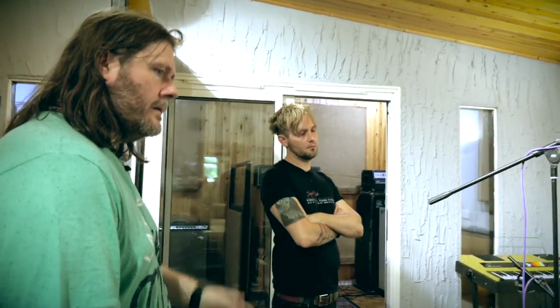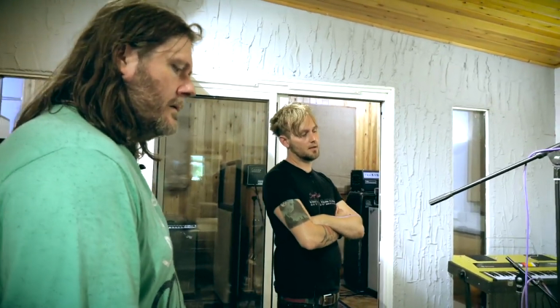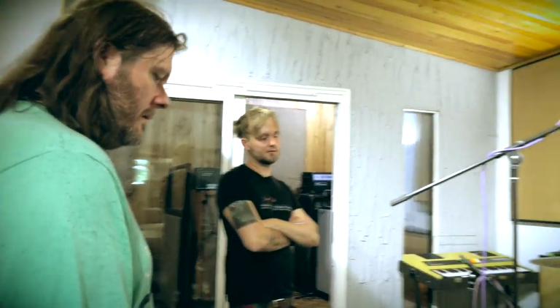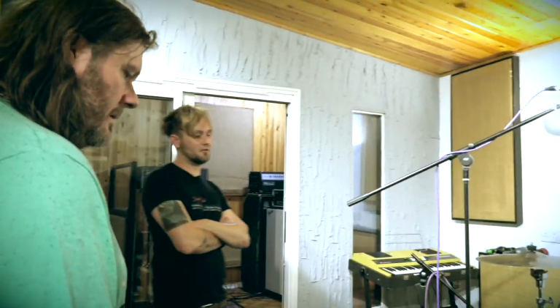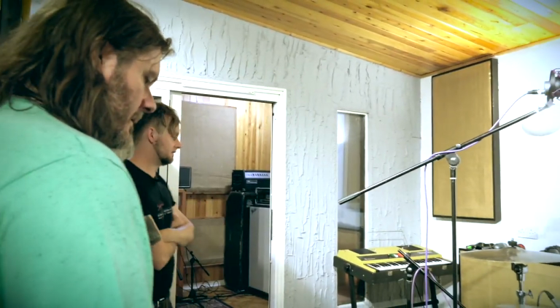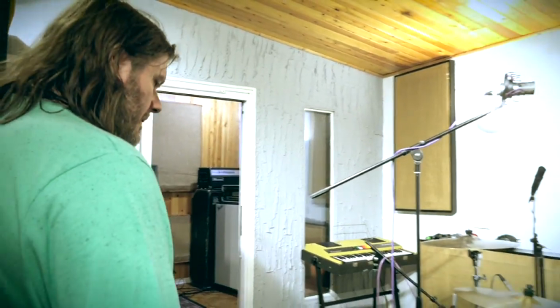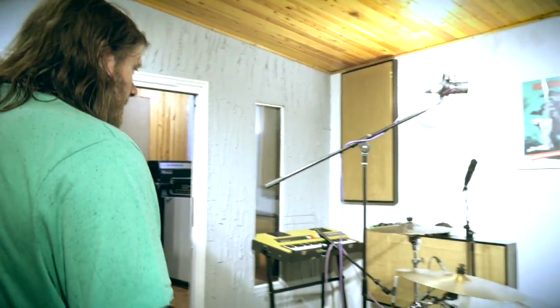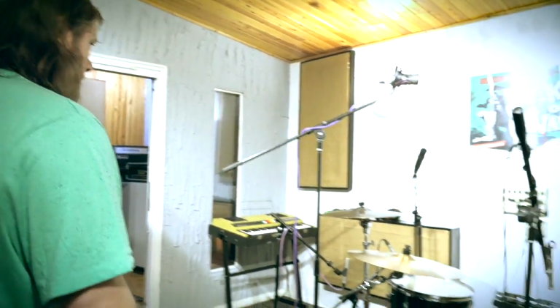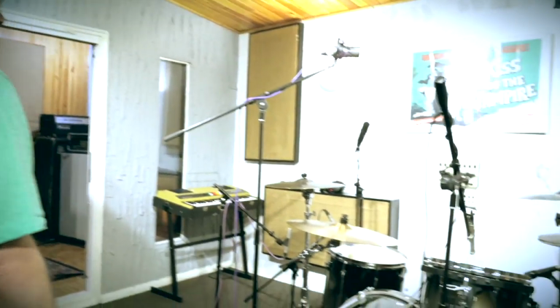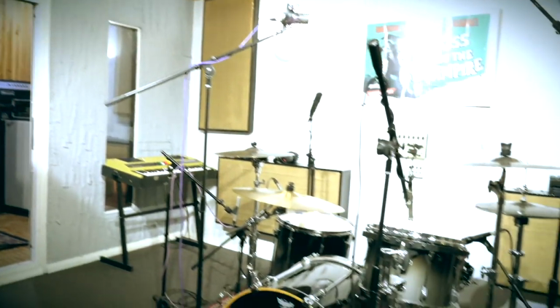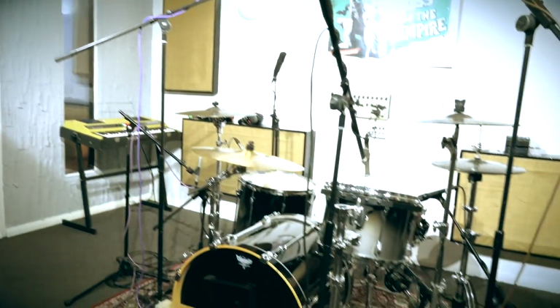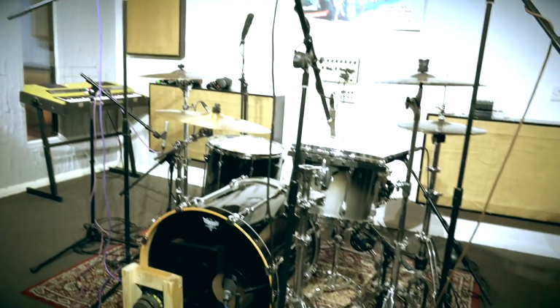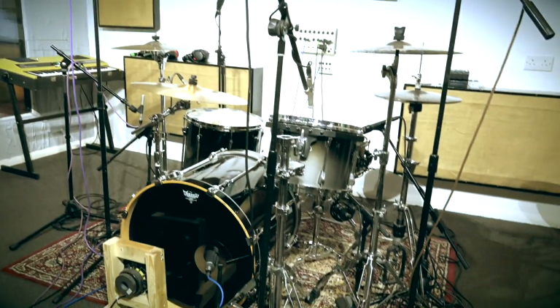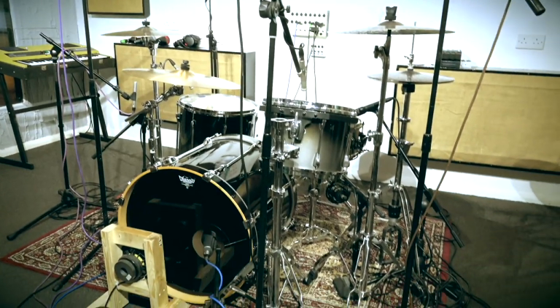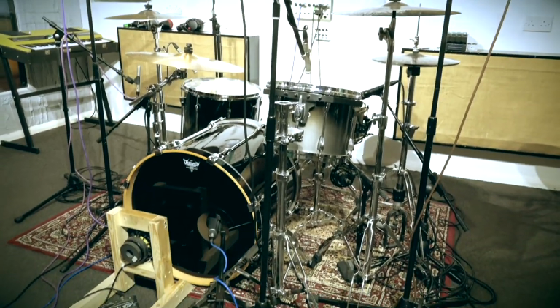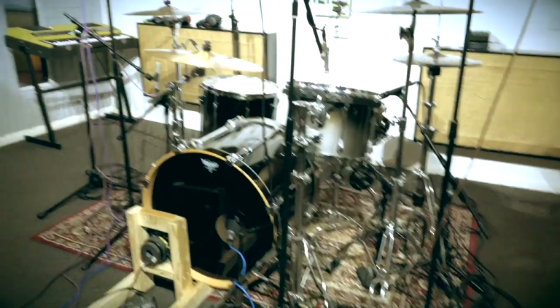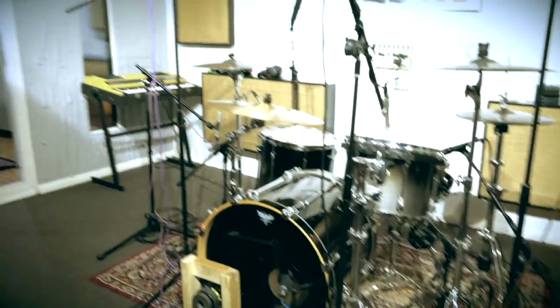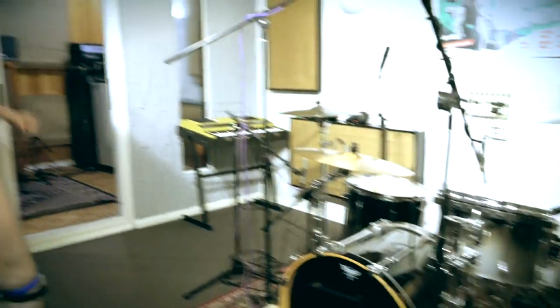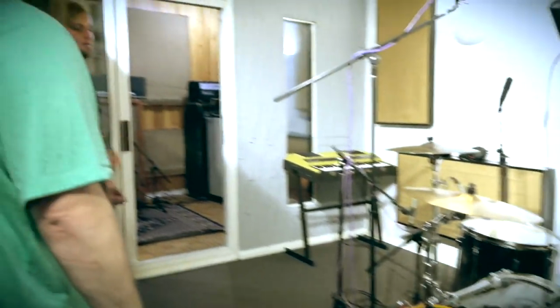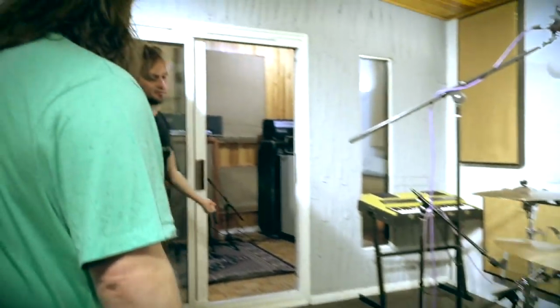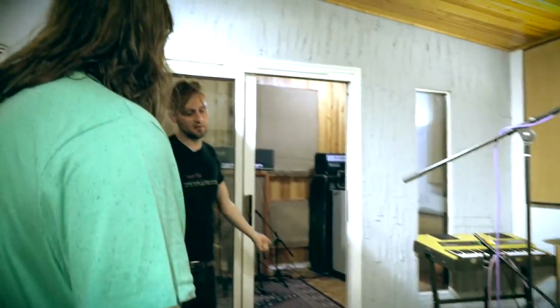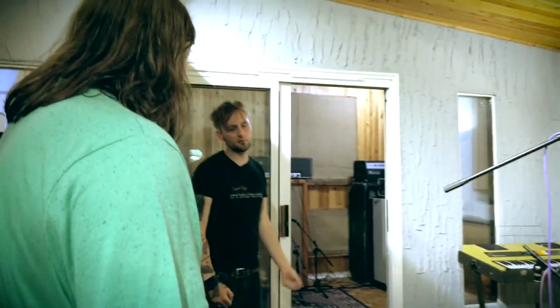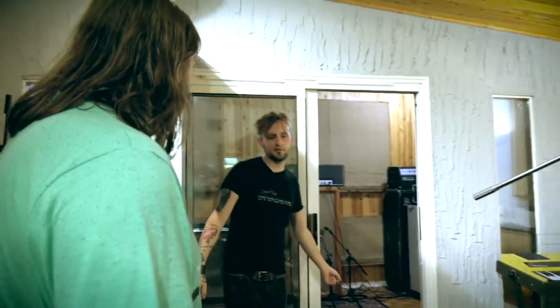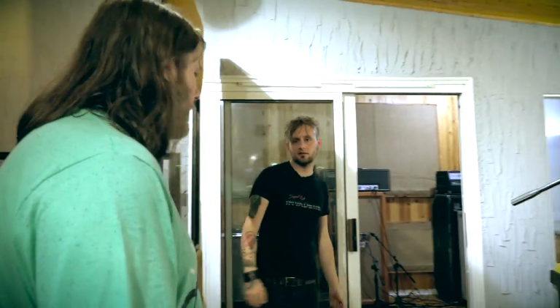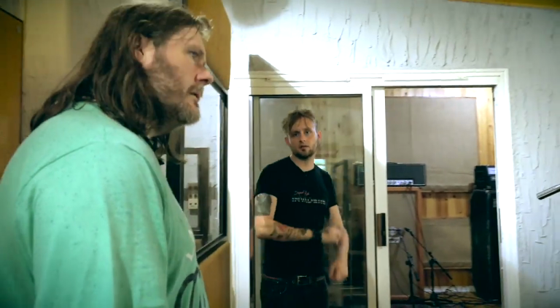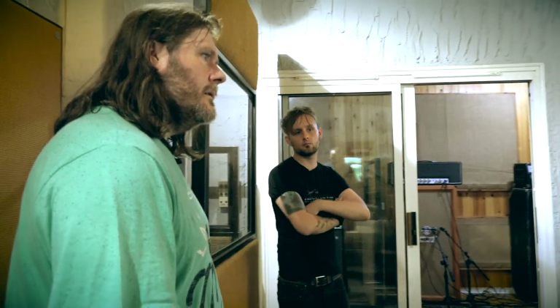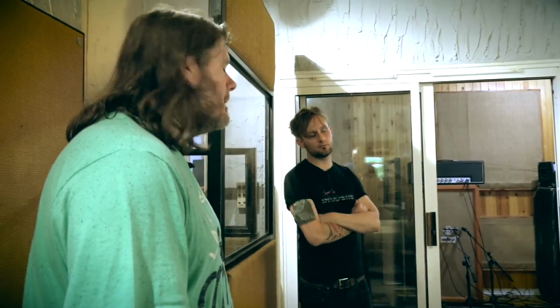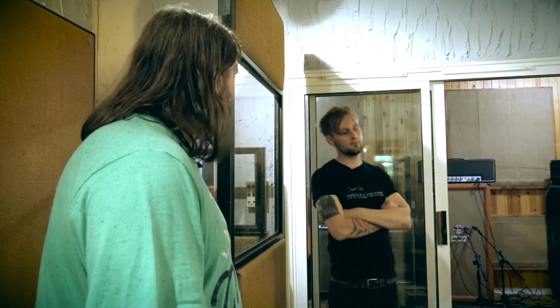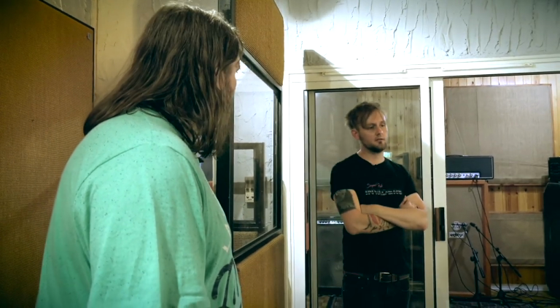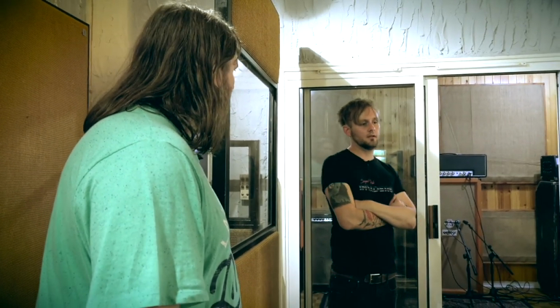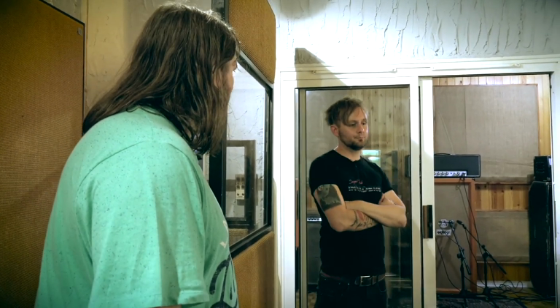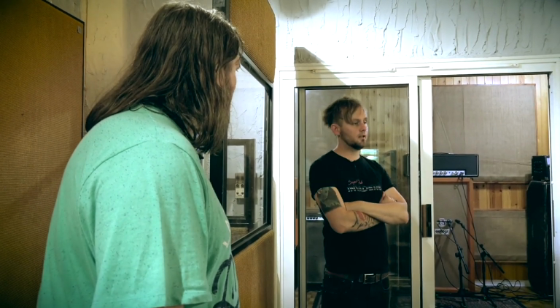If I'm tracking a band live, usually the amps are in there, but there's enough space for everyone to stand in here with their pedal boards.